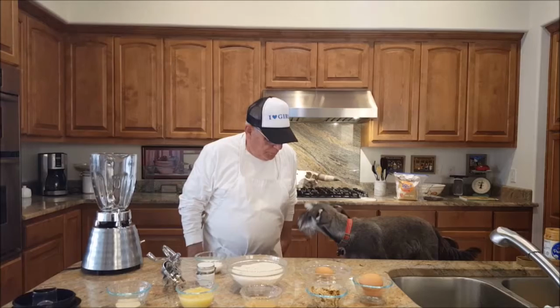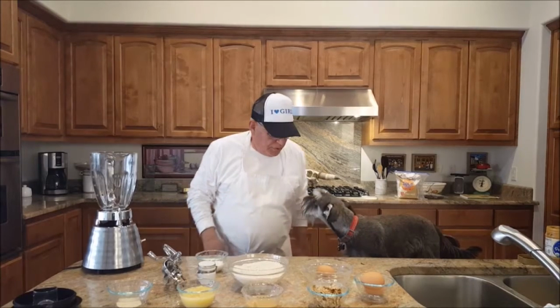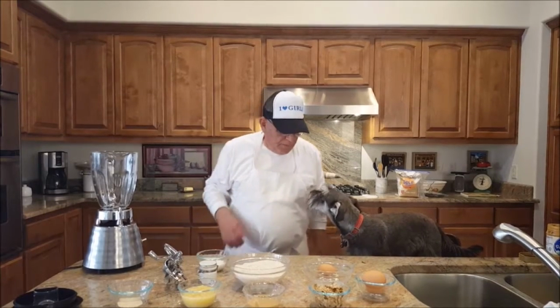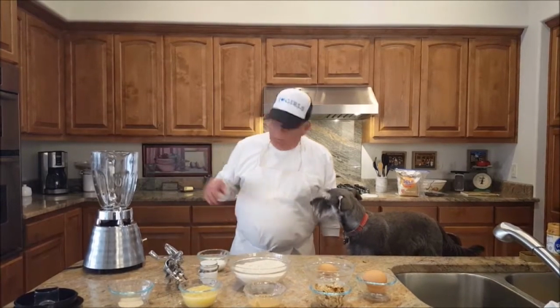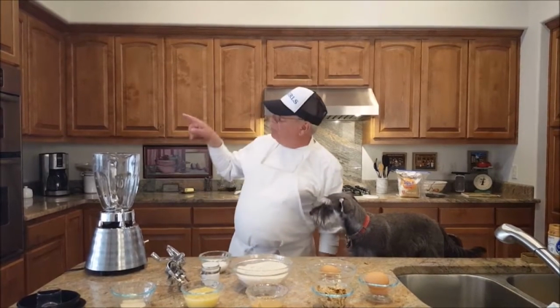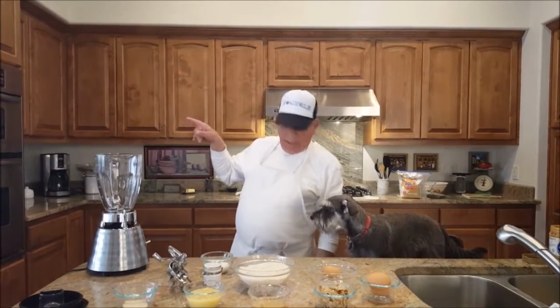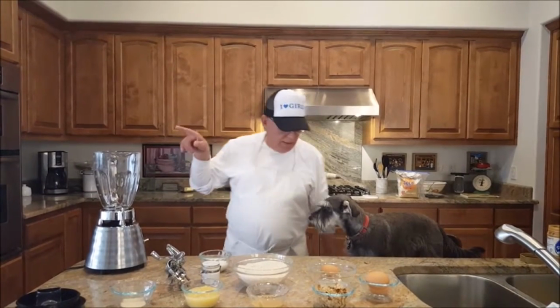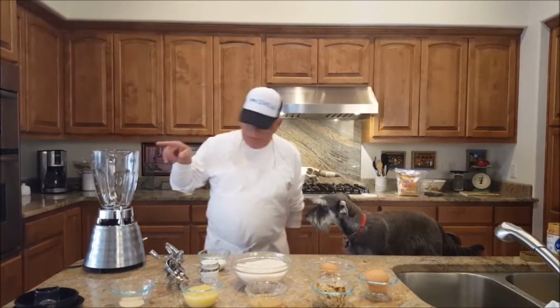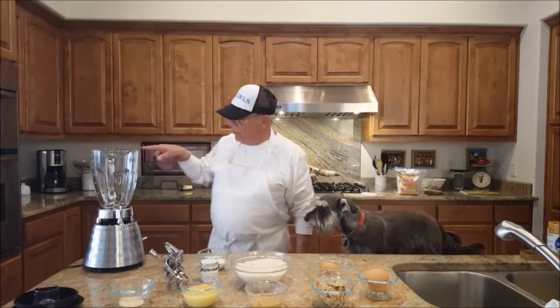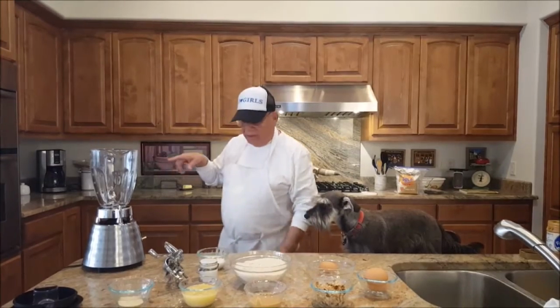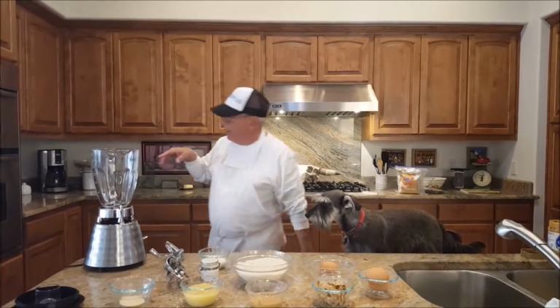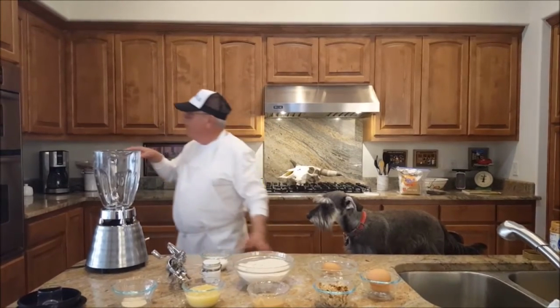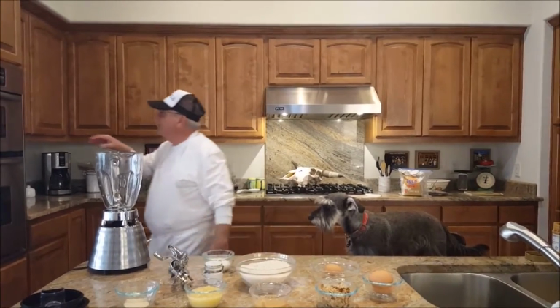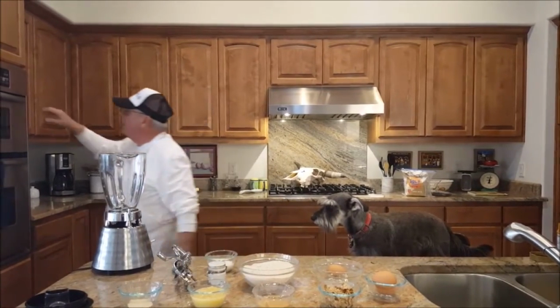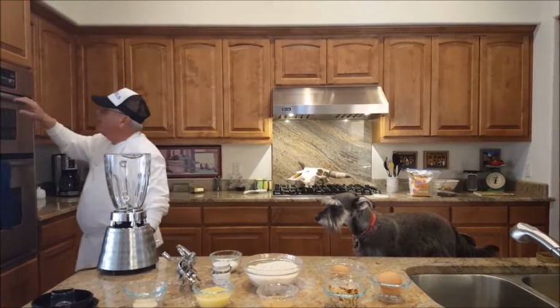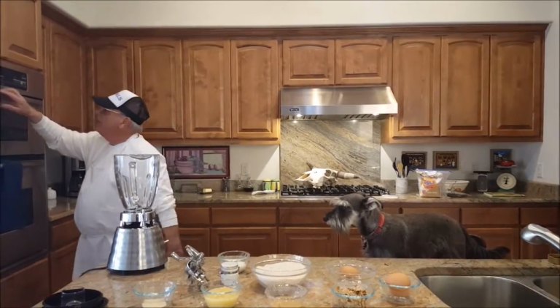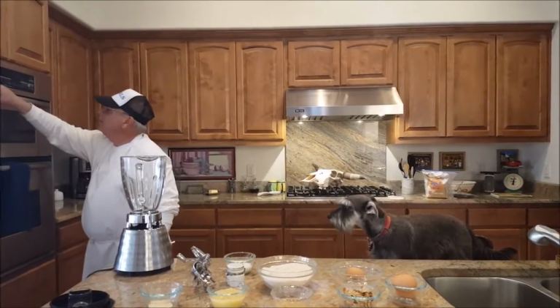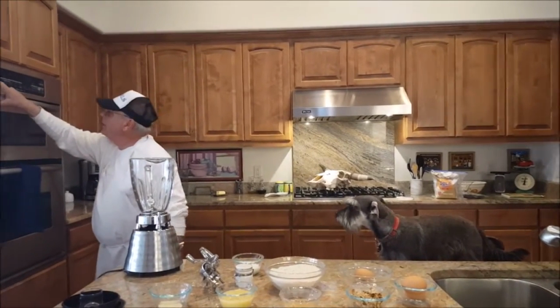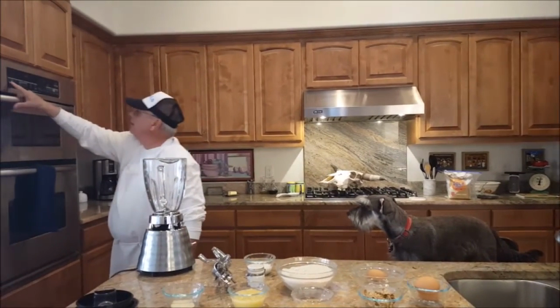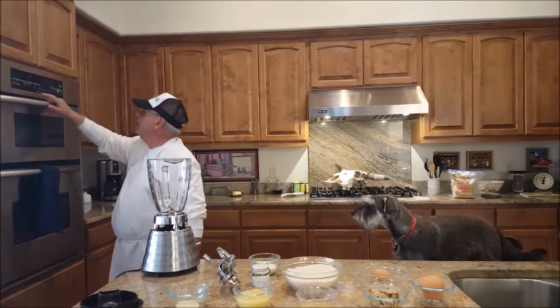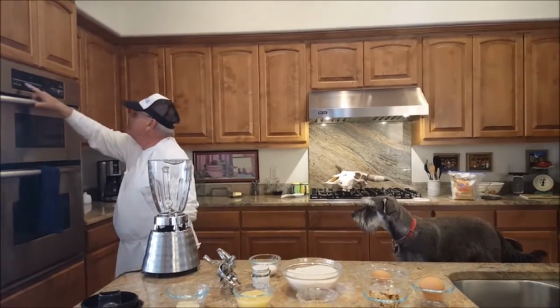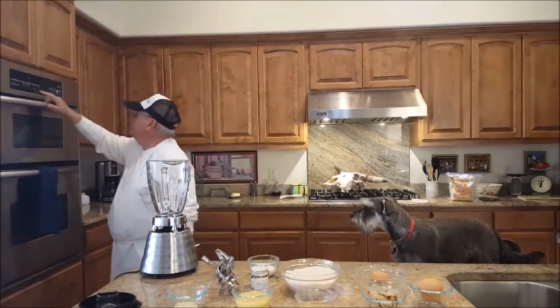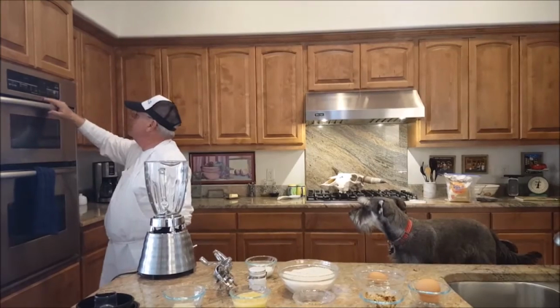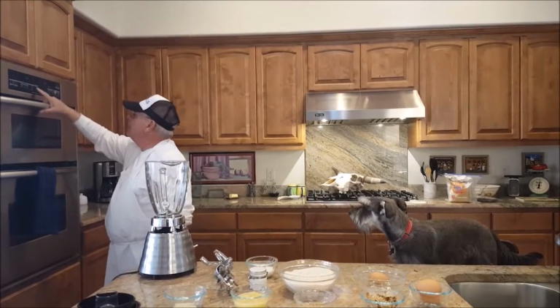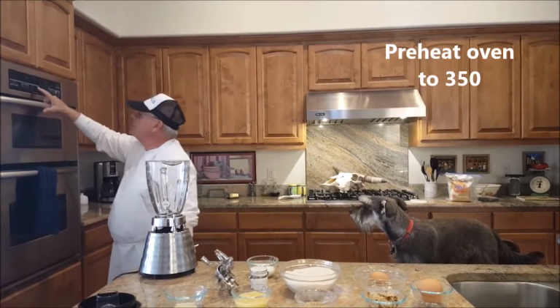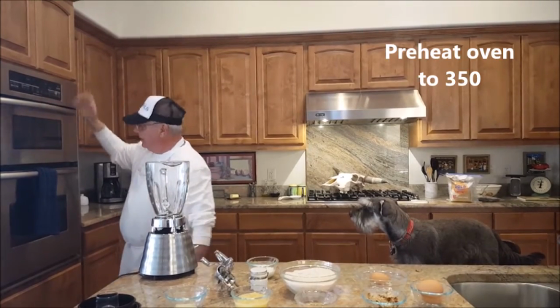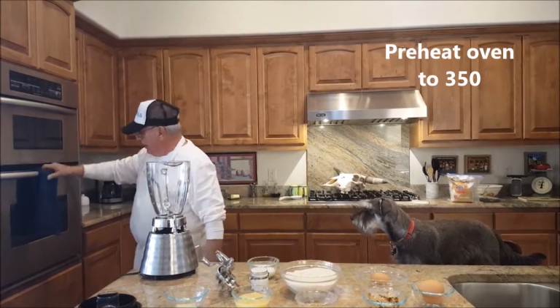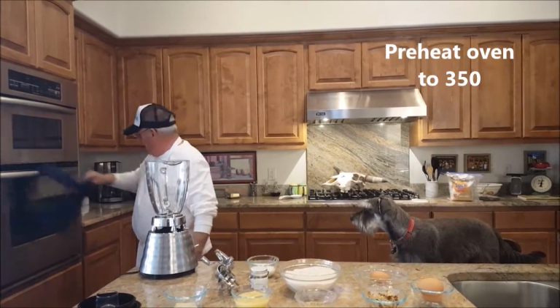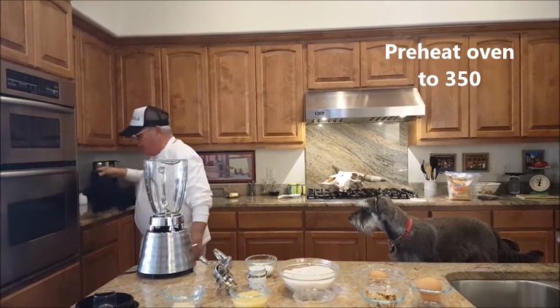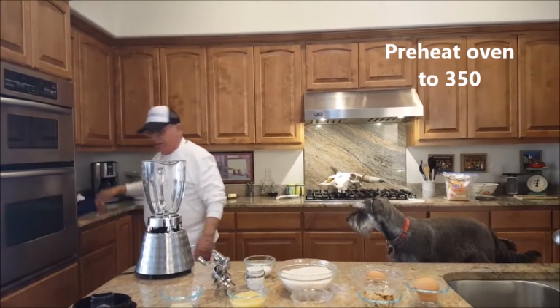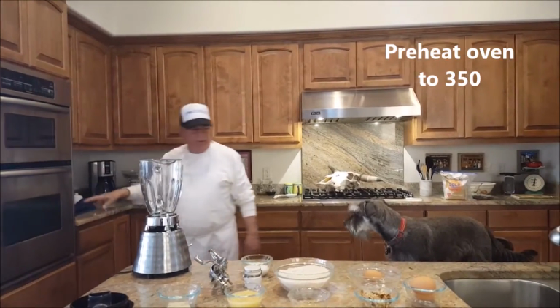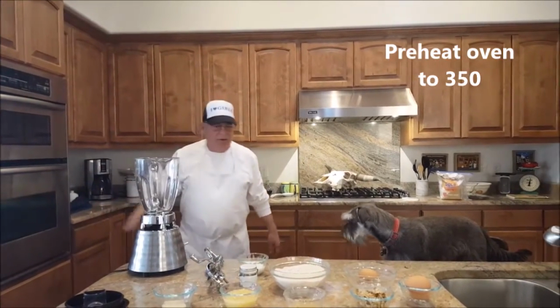We have to preheat the oven so that when we get ready to cook everything will be going. I hit bake, got 350, and now that's all fired up and ready to go.